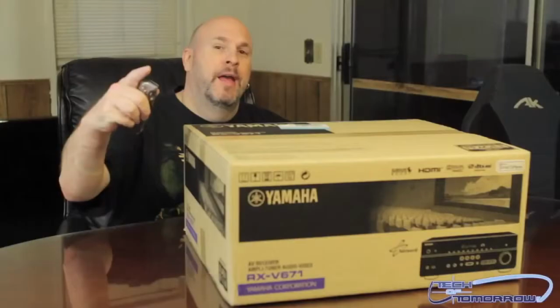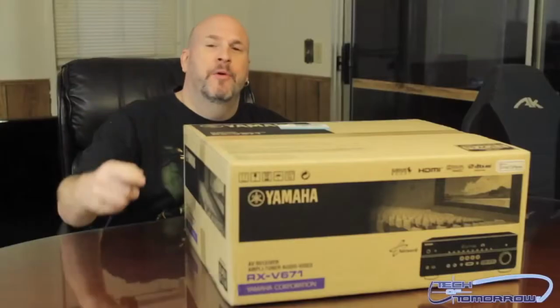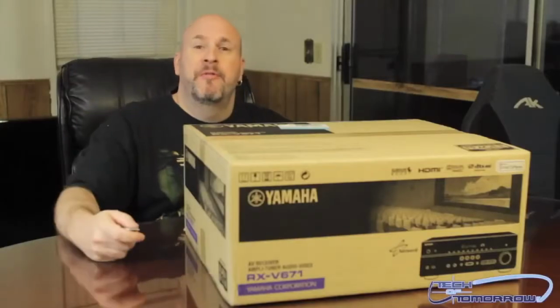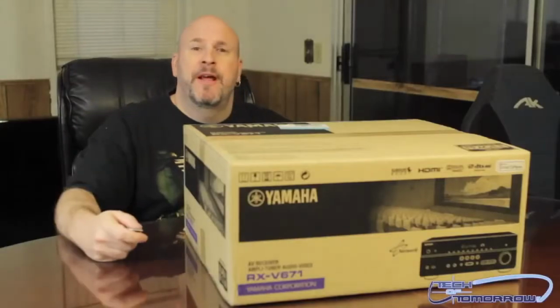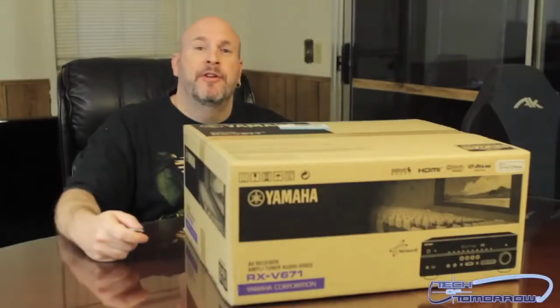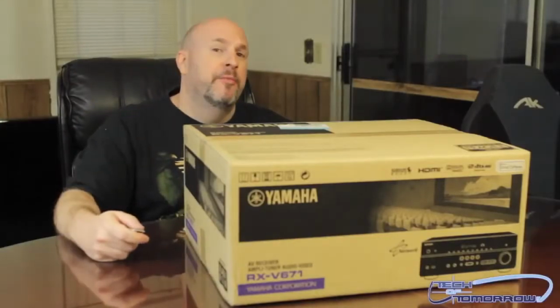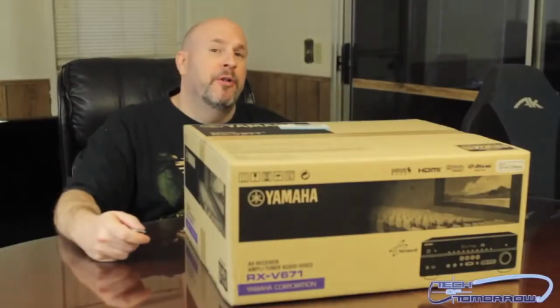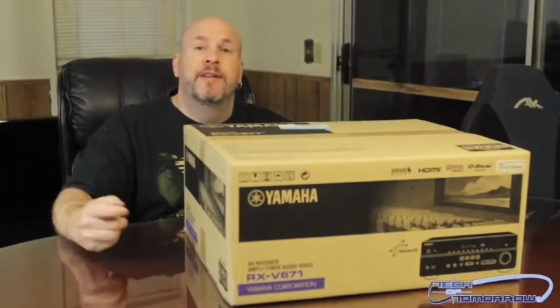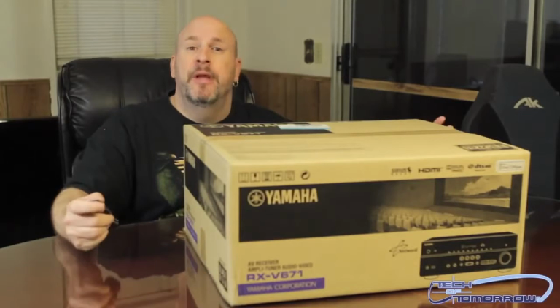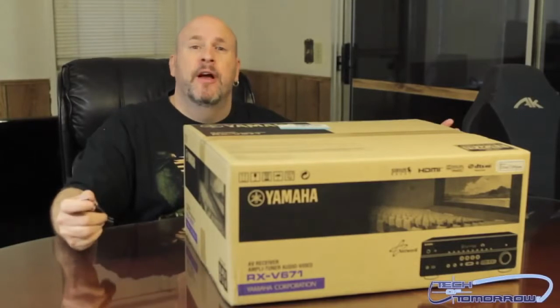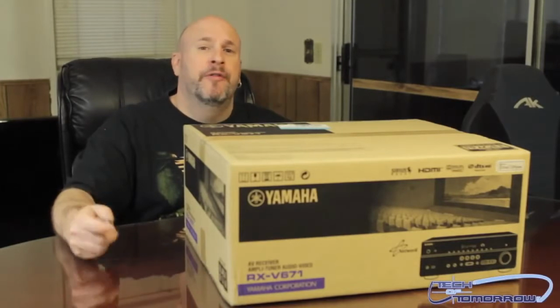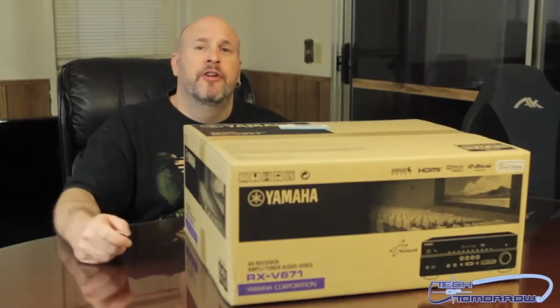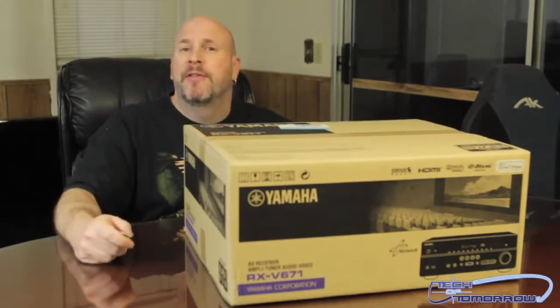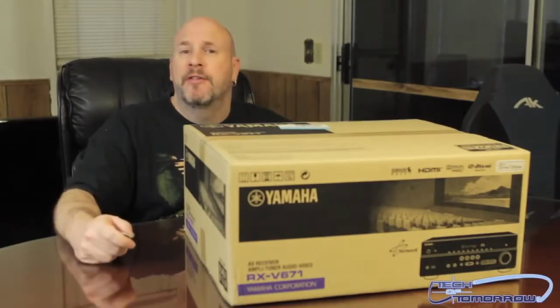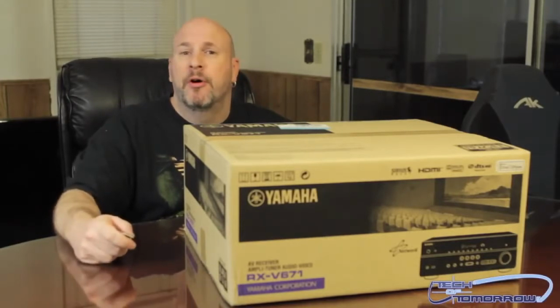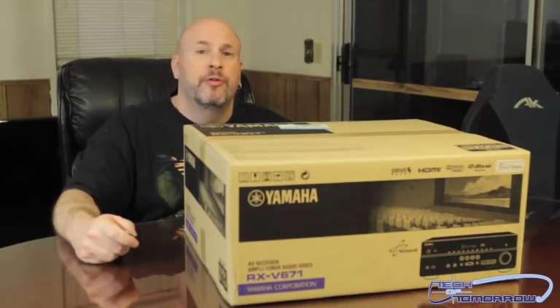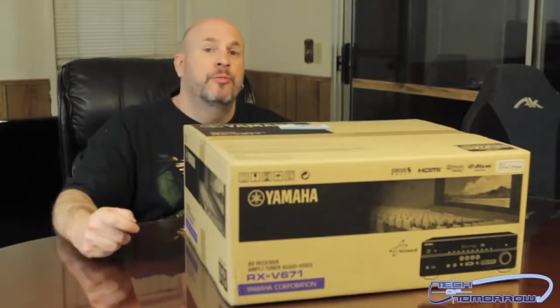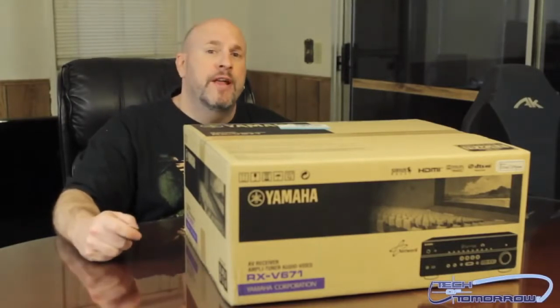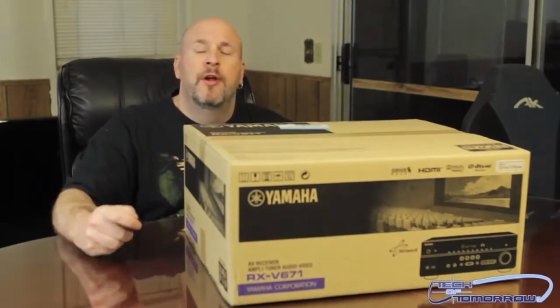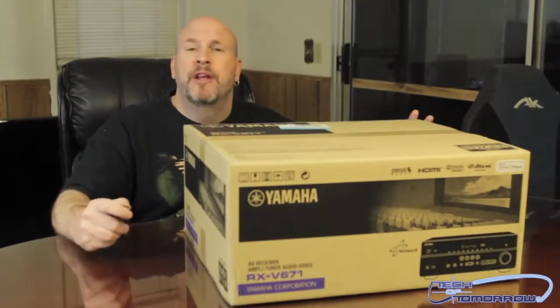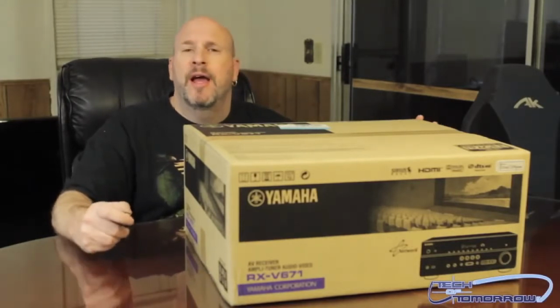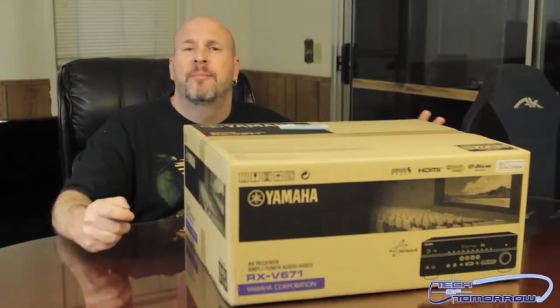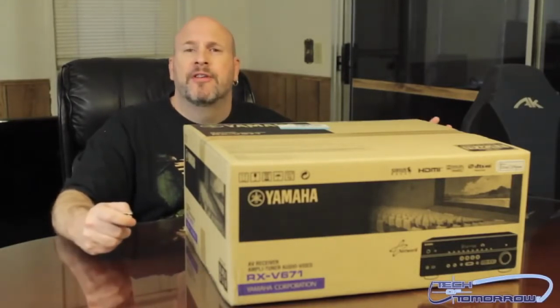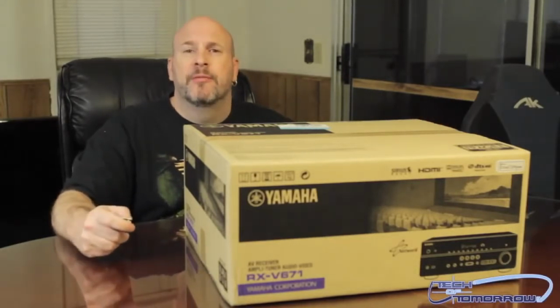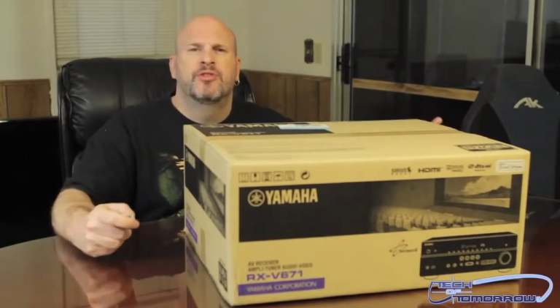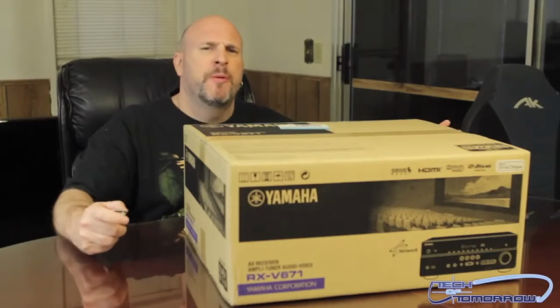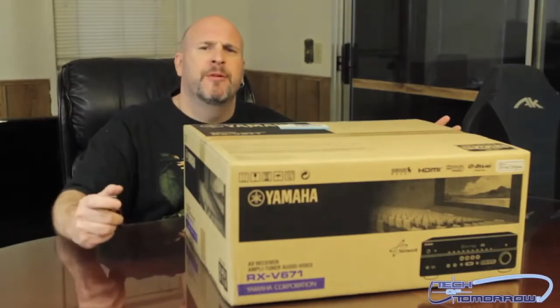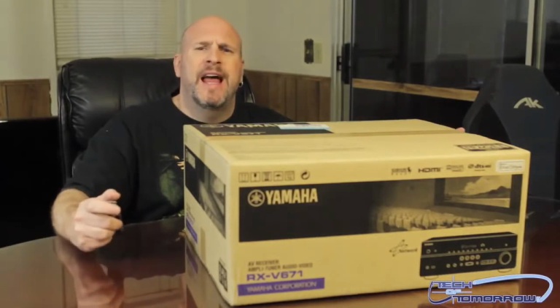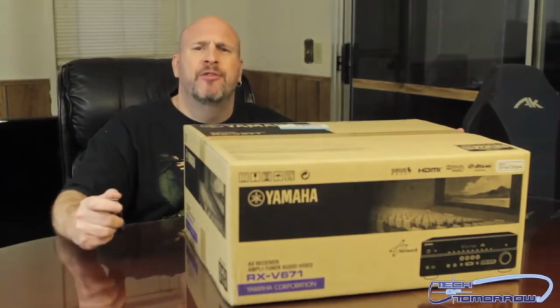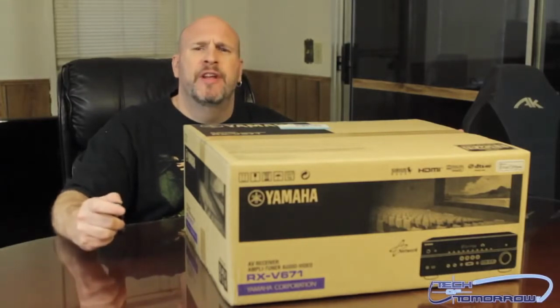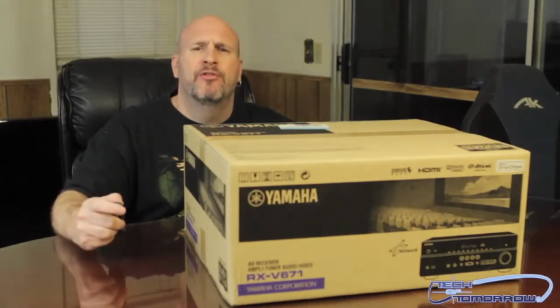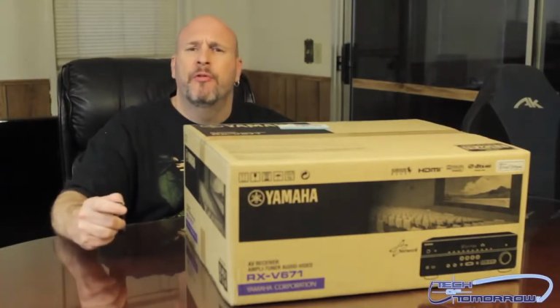Hey, what's up everybody out there in Tech of Tomorrow land, it's me Elric Ferris here back in the Tech of Tomorrow YouTube channel bringing you guys an unboxing. Sorry I've been a little bit lagging doing the videos over here.